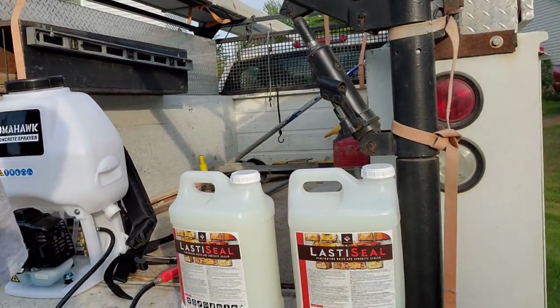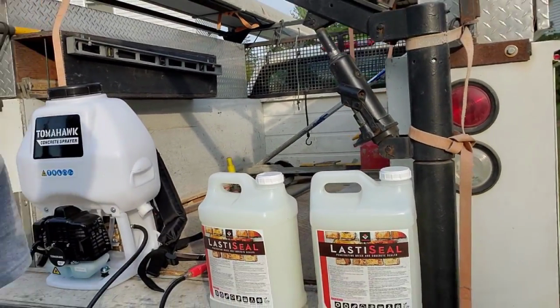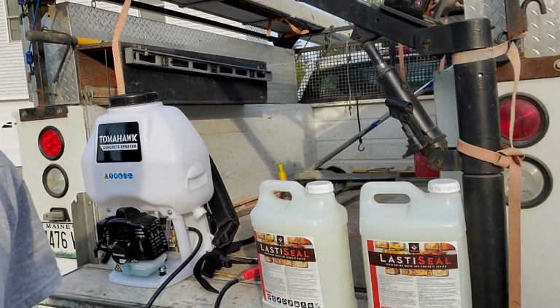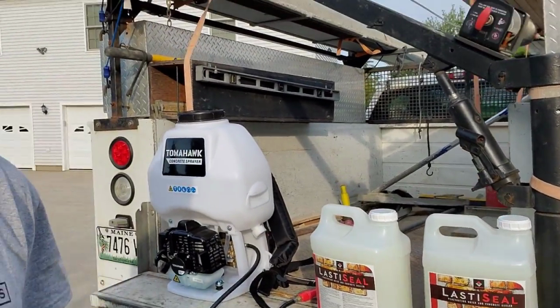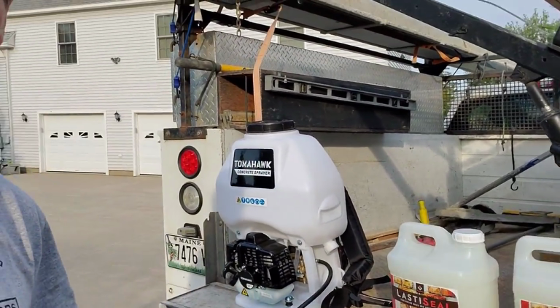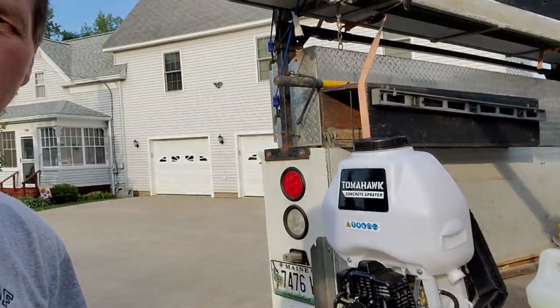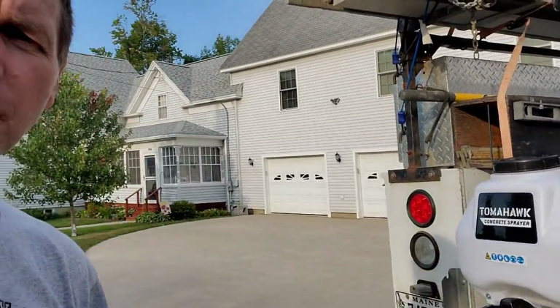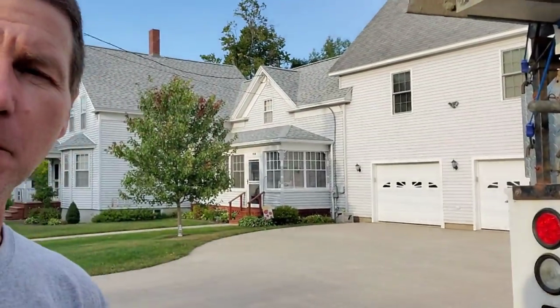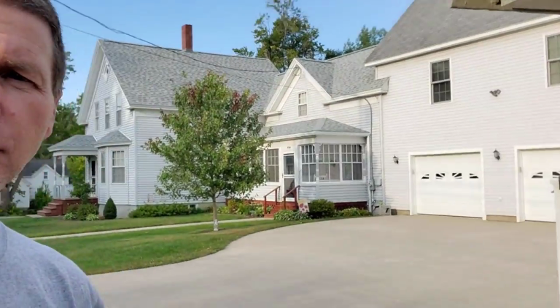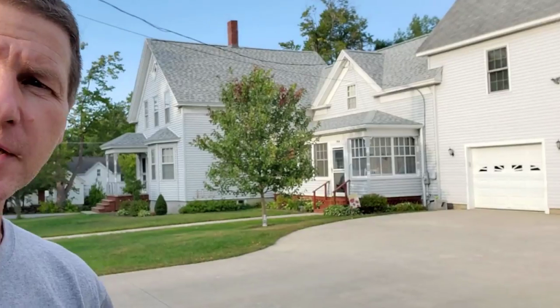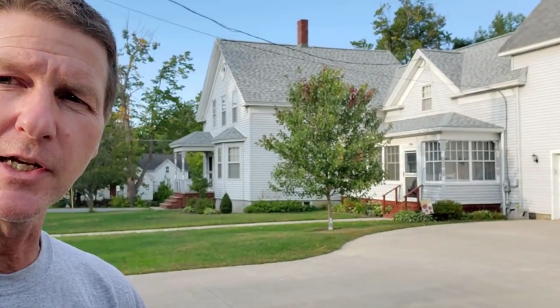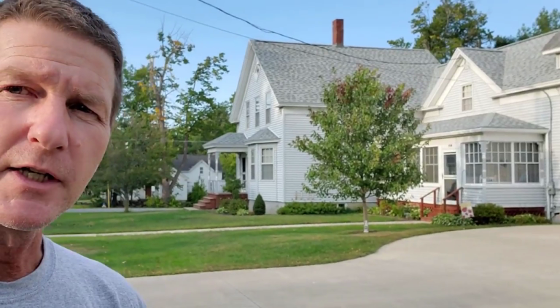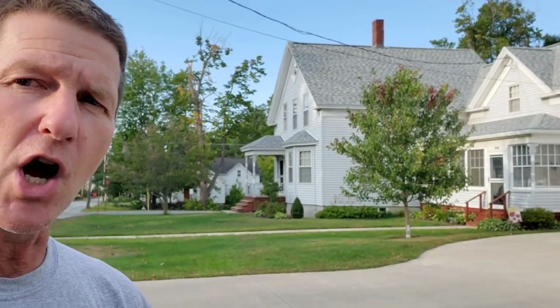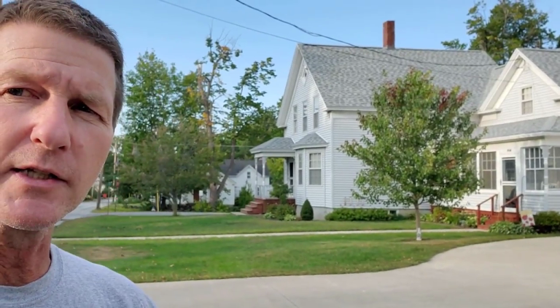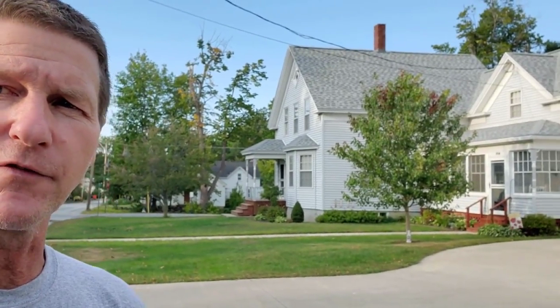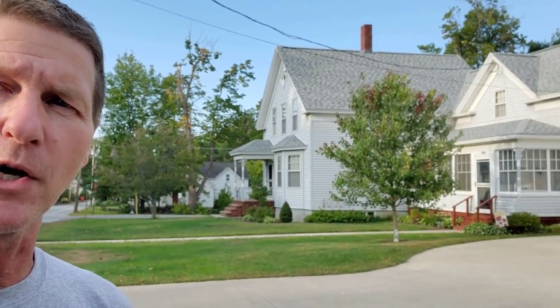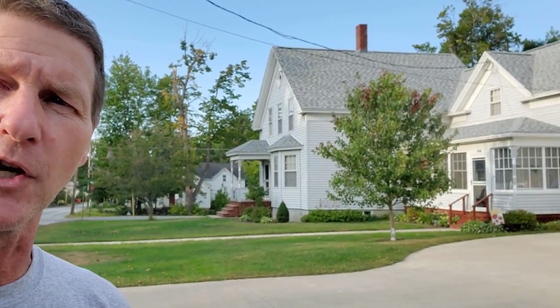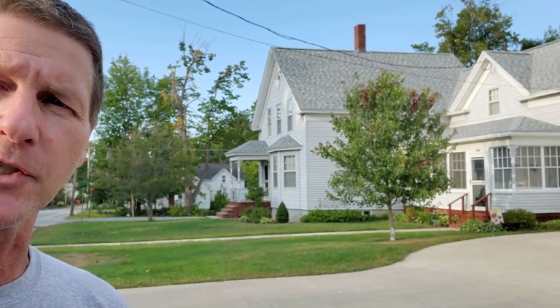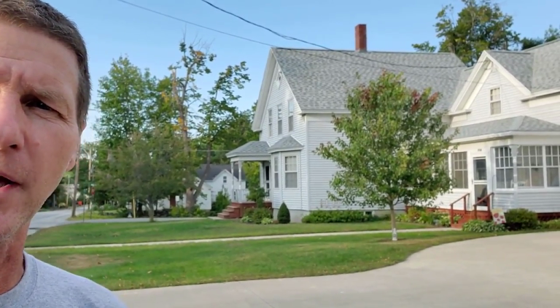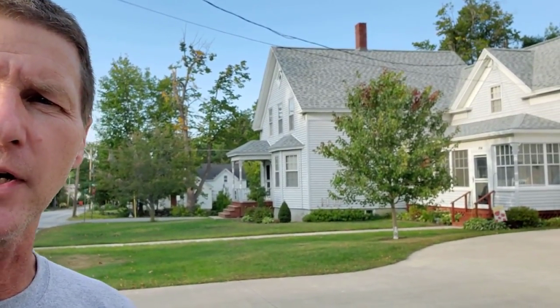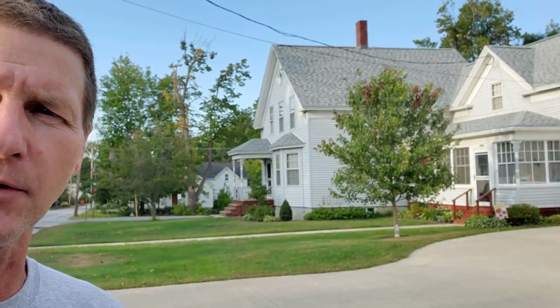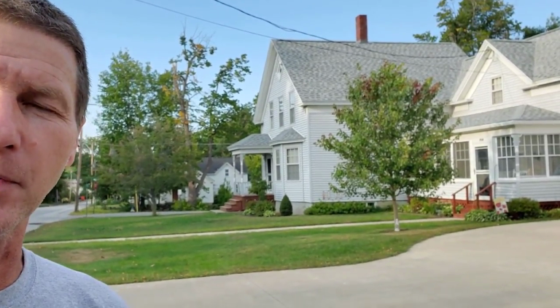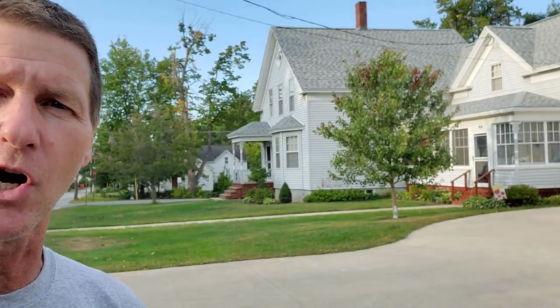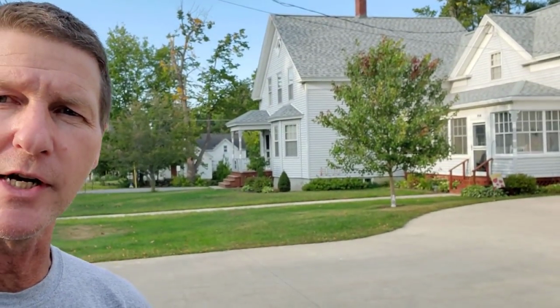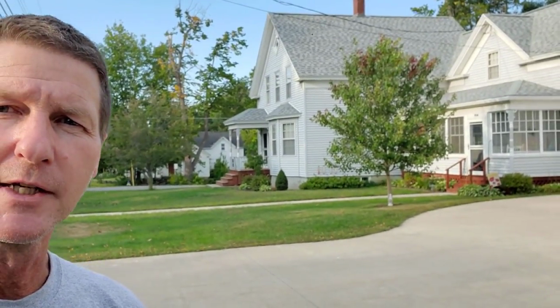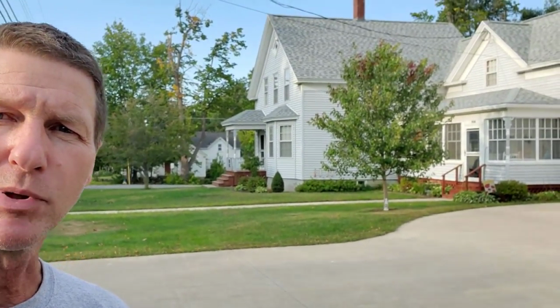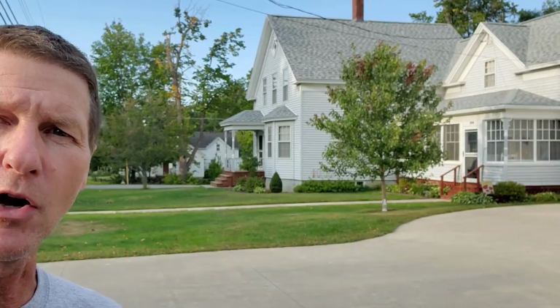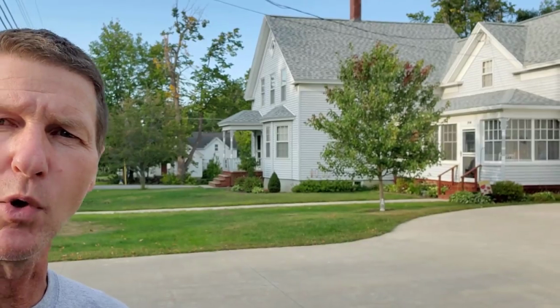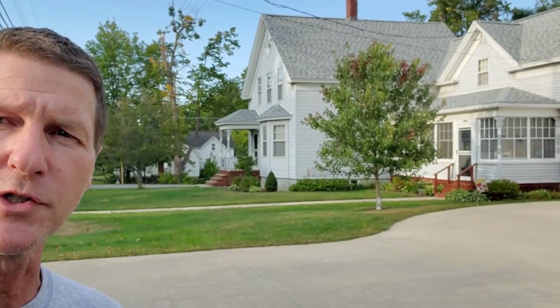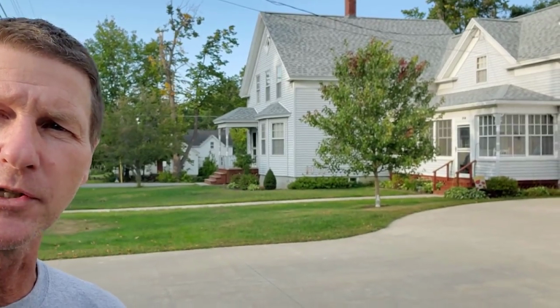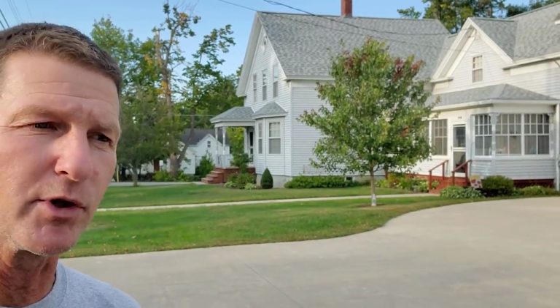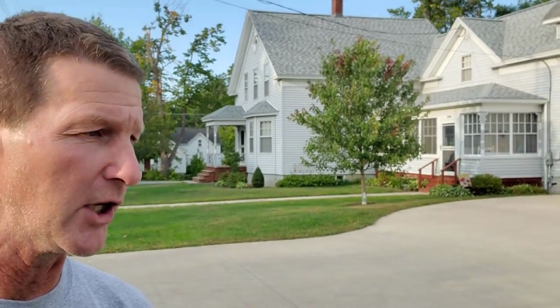LastiSeal from RadonSeal — this is a penetrating sealer. It's not going to leave a film on the surface. It's going to penetrate down deep into the concrete, plug all the pores, and seal it up really good.